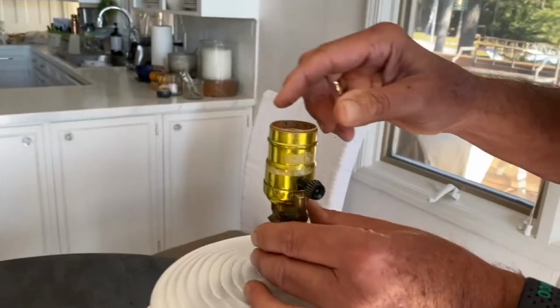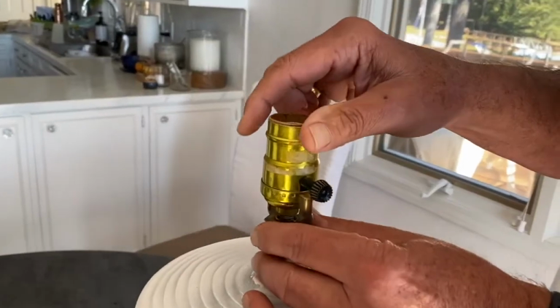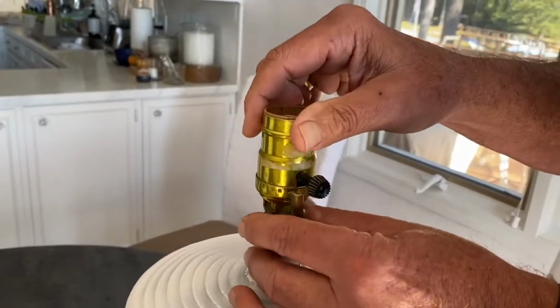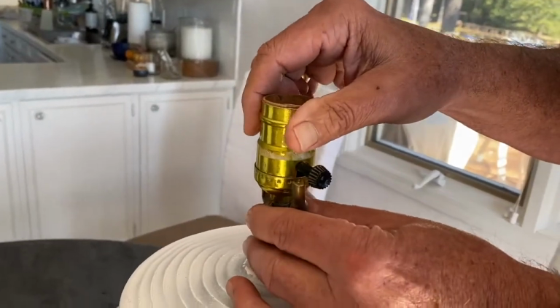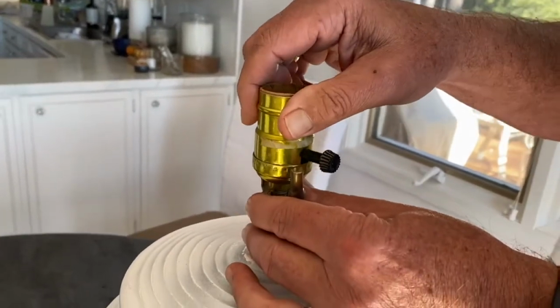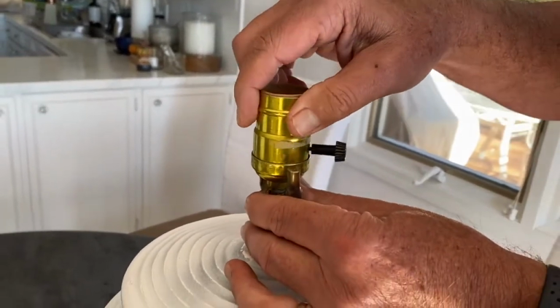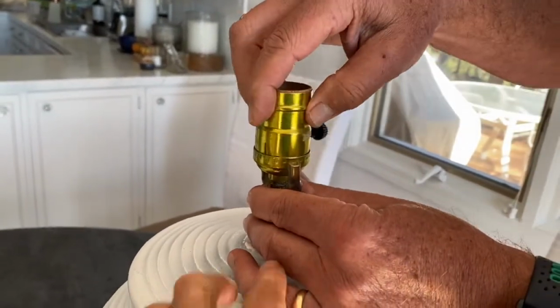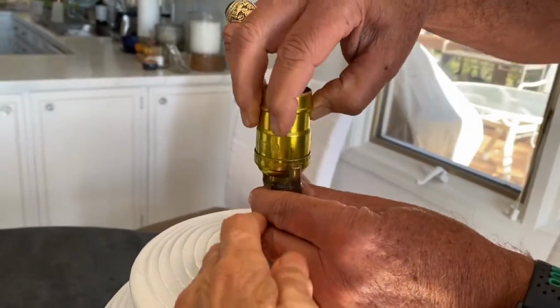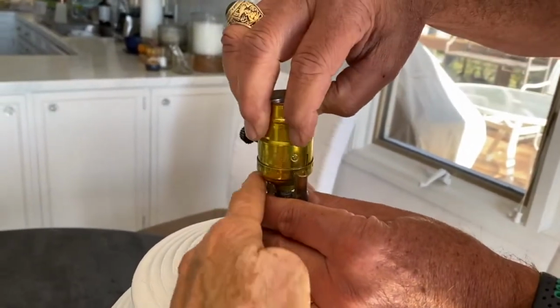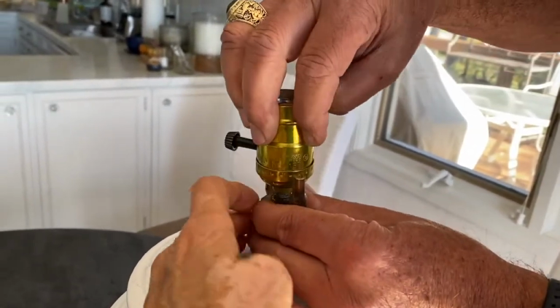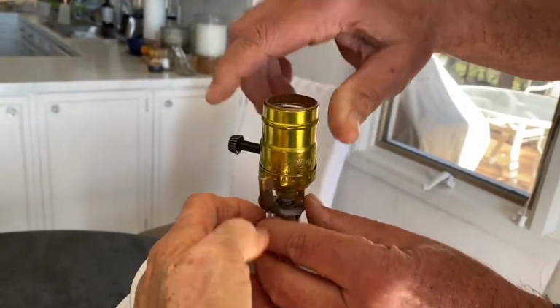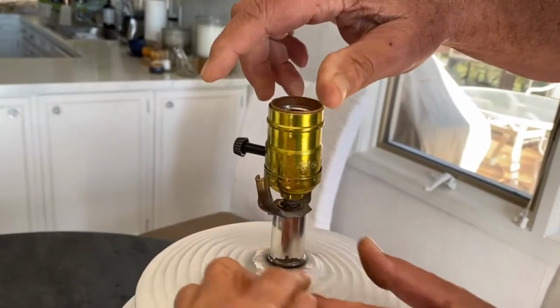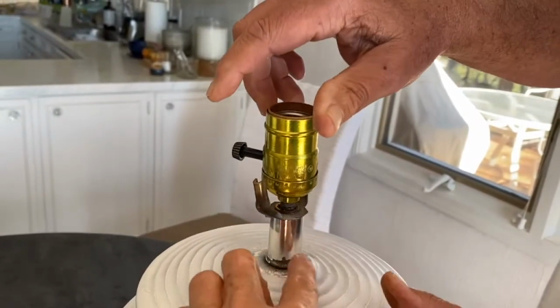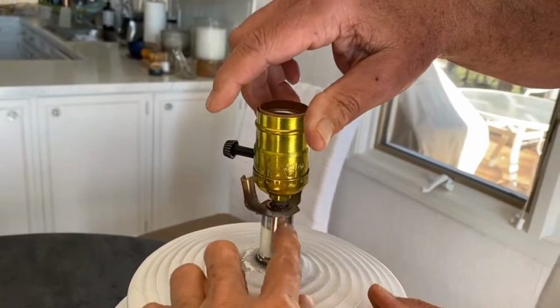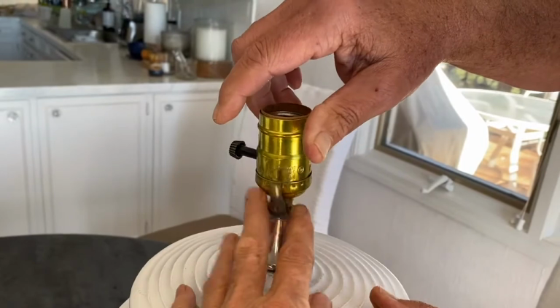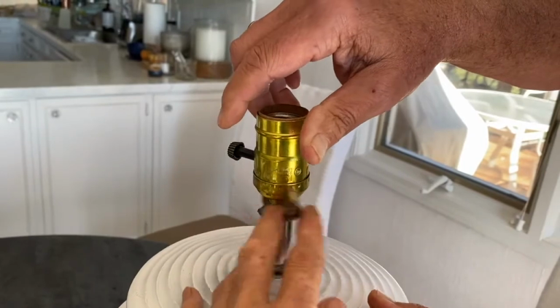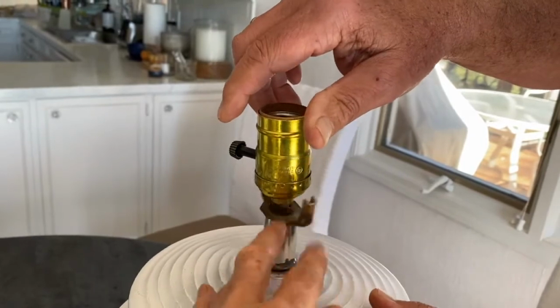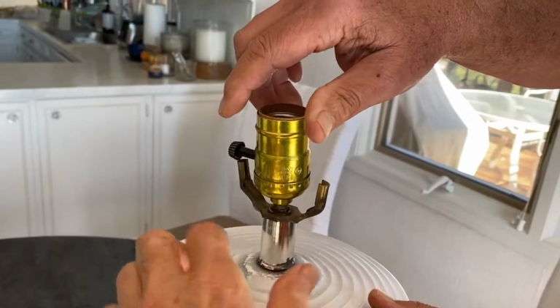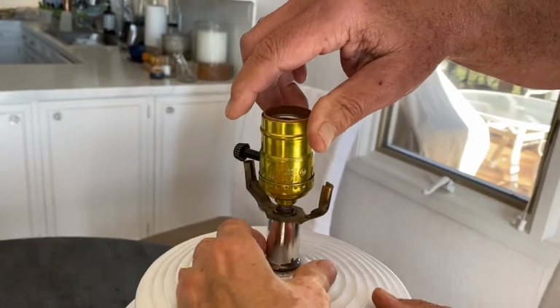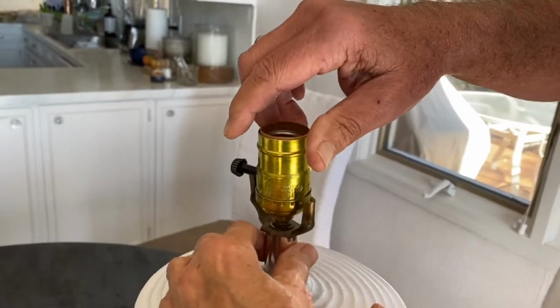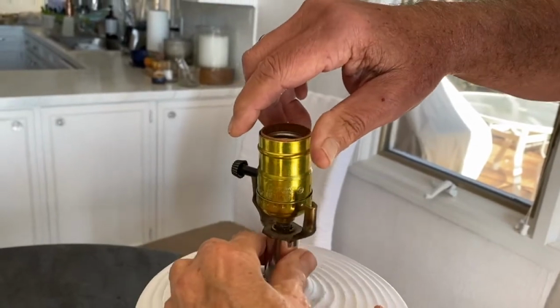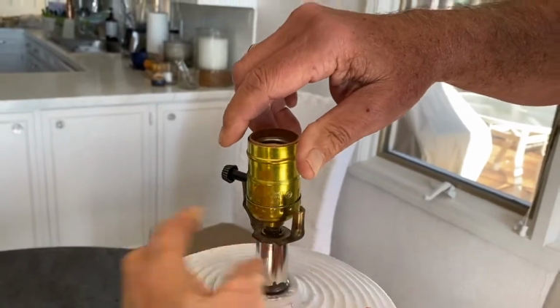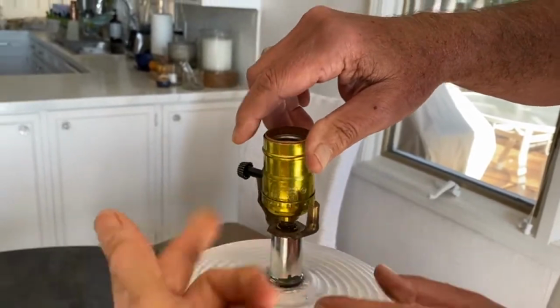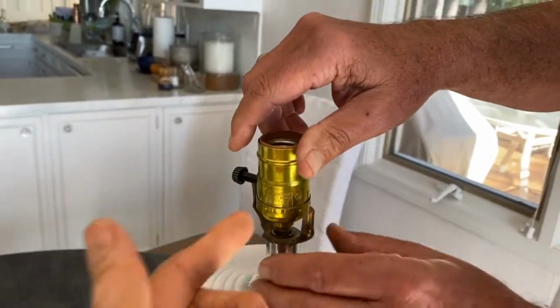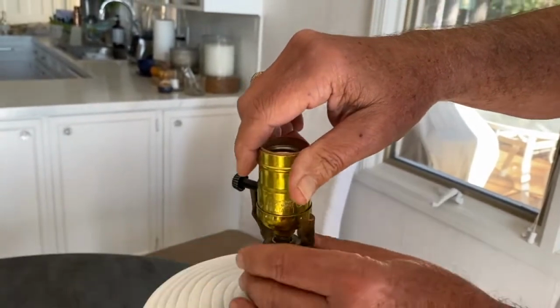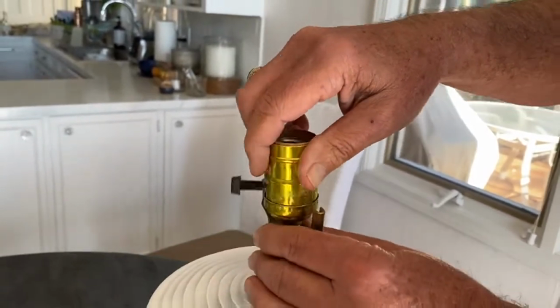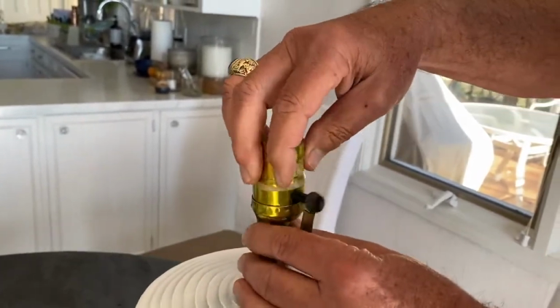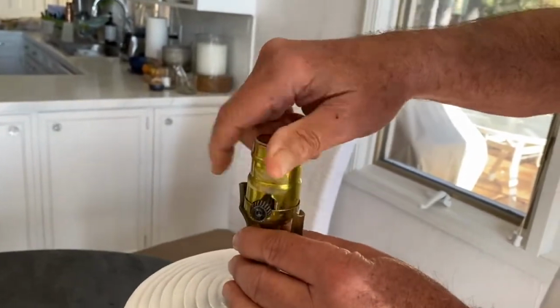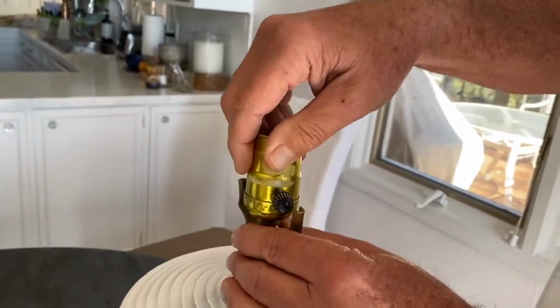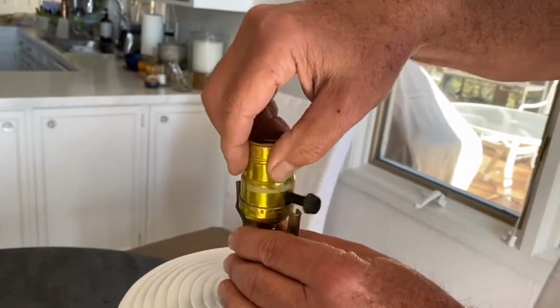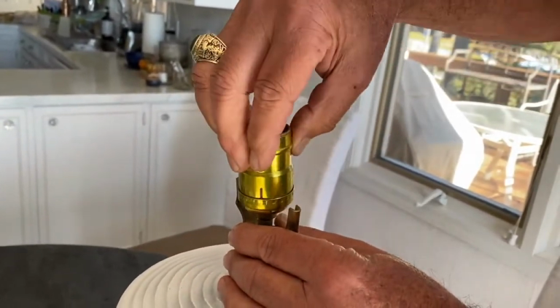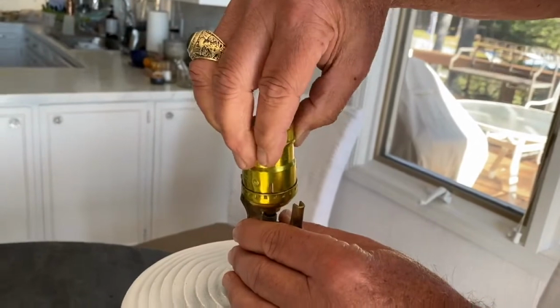The first thing you want to do is loosen this nut right here. This nut usually holds it in place — turn it counterclockwise until it loosens.